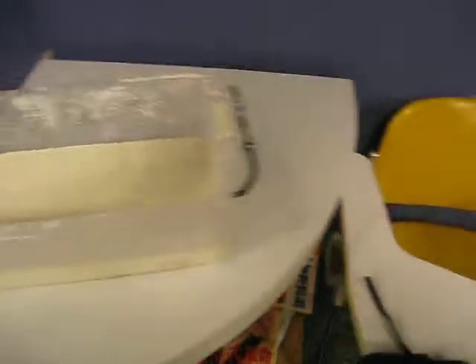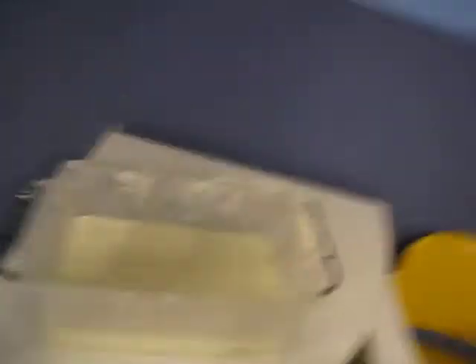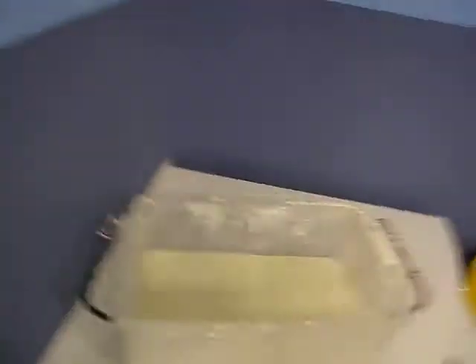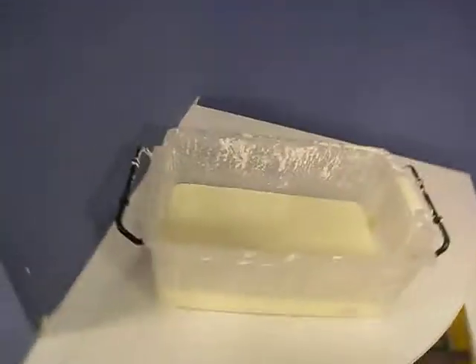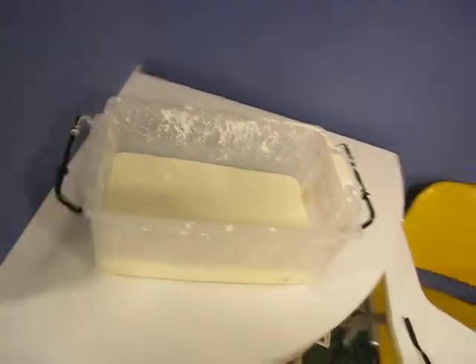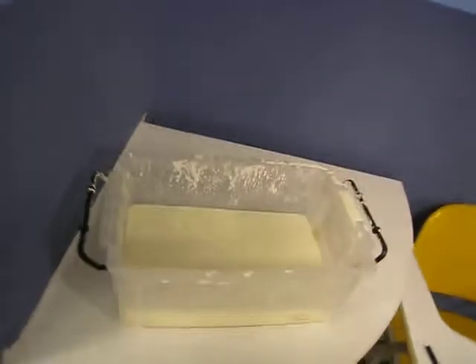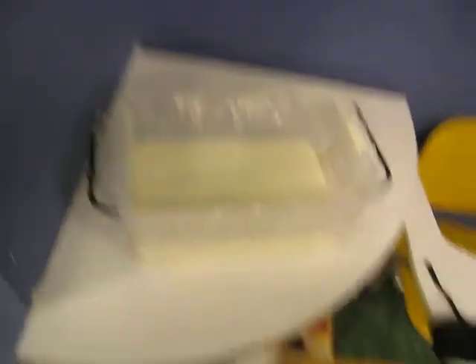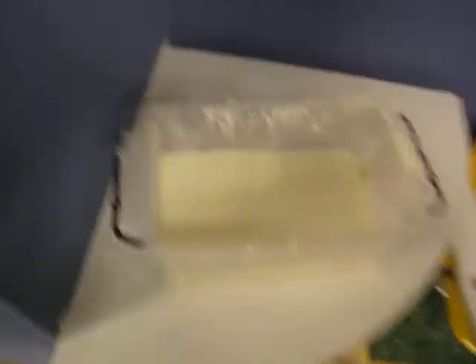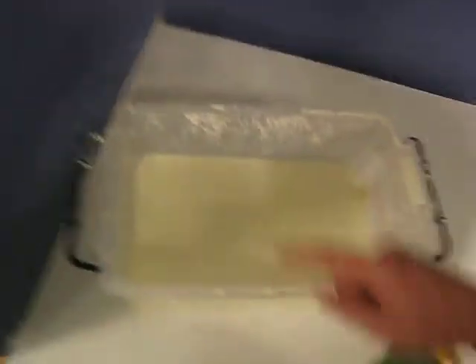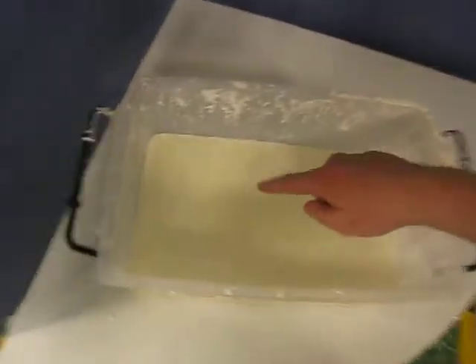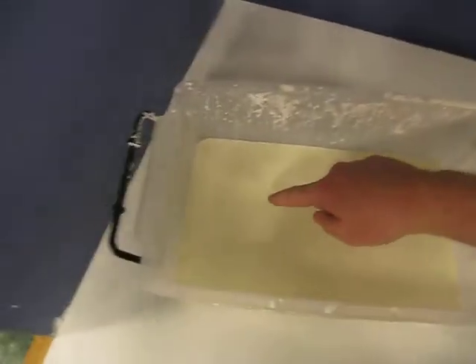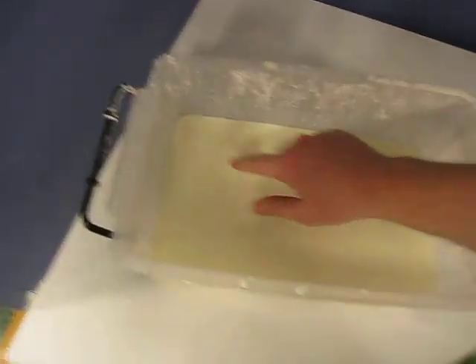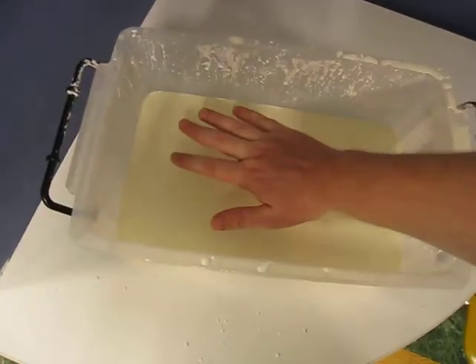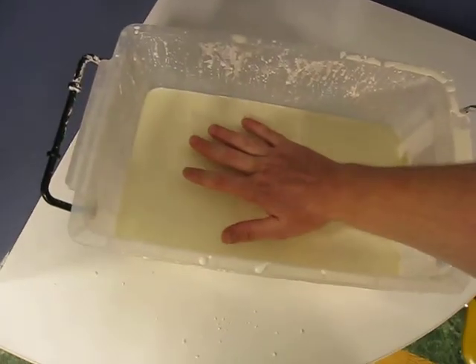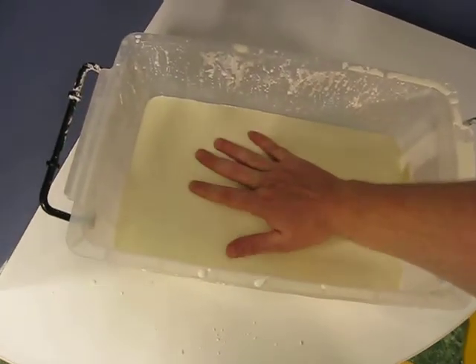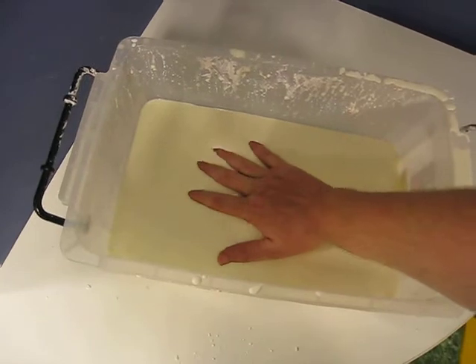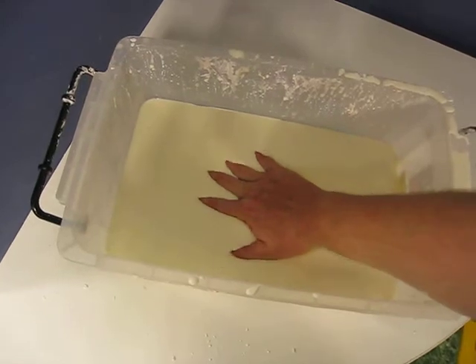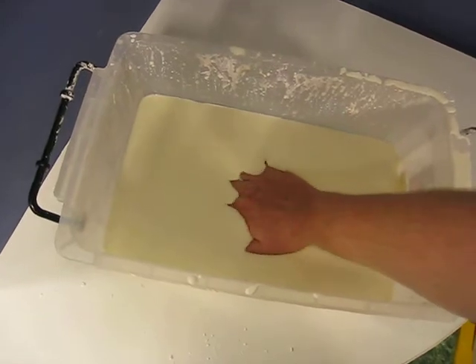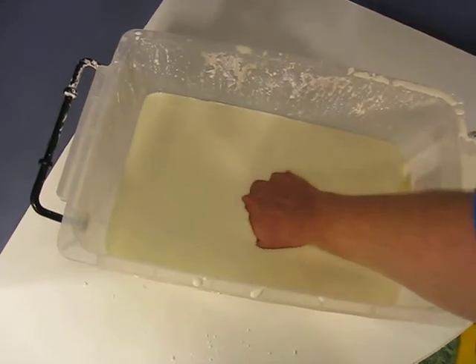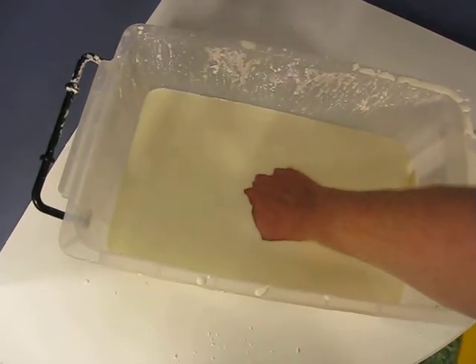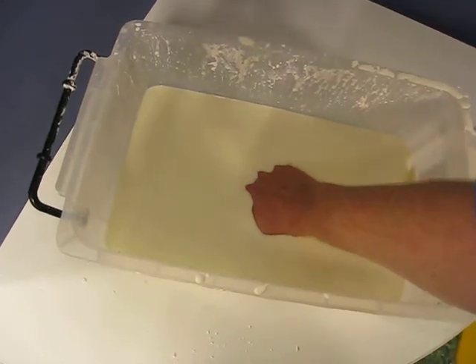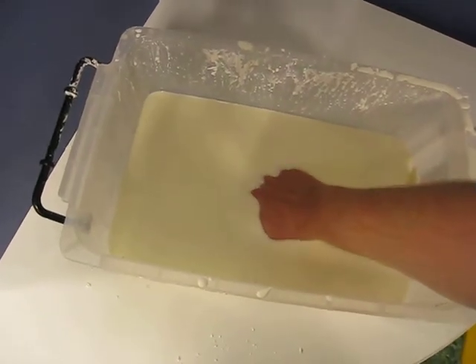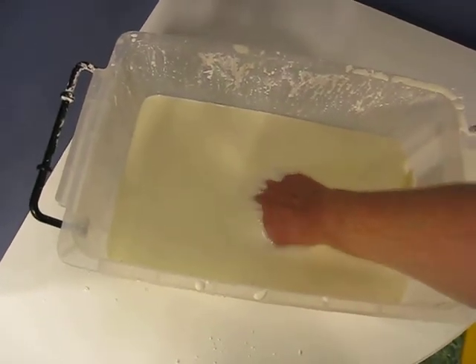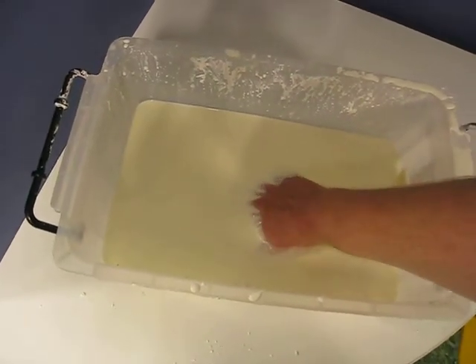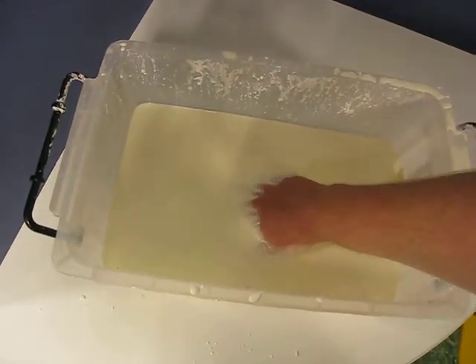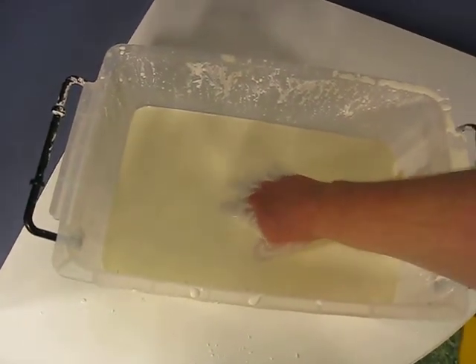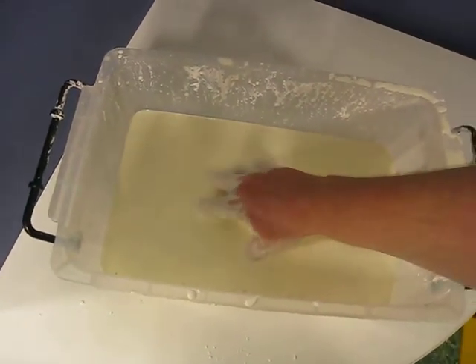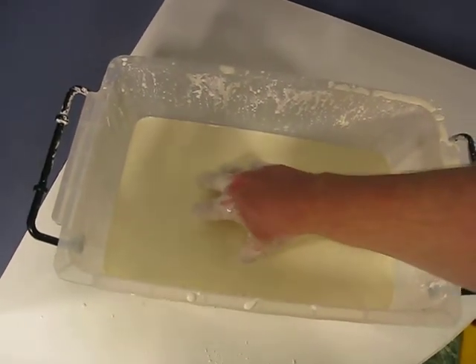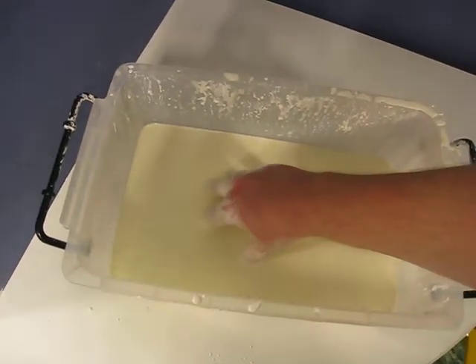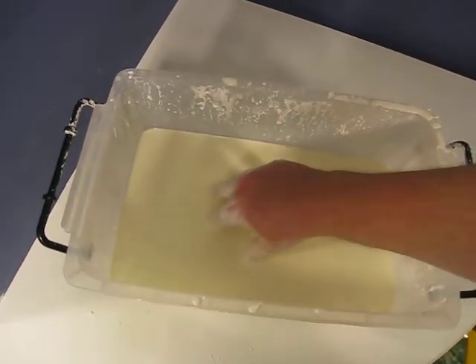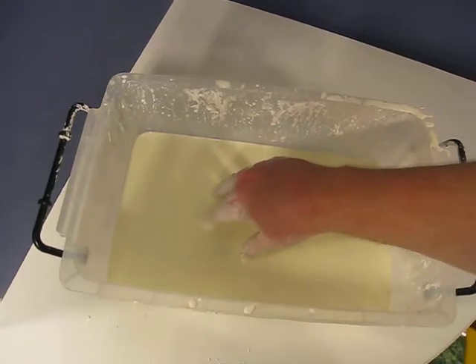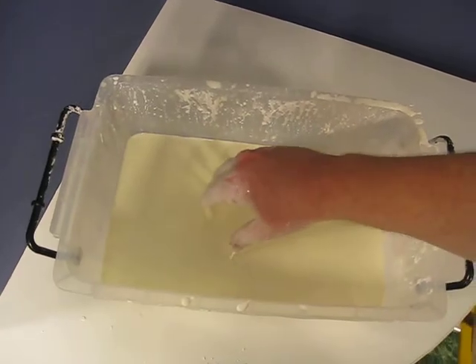Here's the non-Newtonian flute. Watch this. I can put my hand right in. It feels like skim milk. A little bit gooey on the bottom.